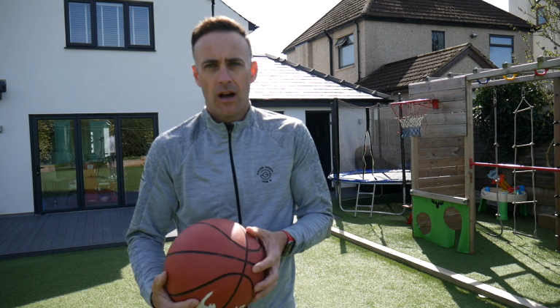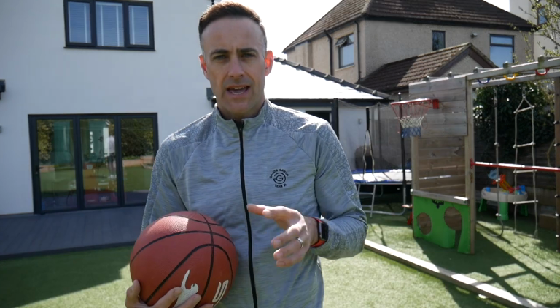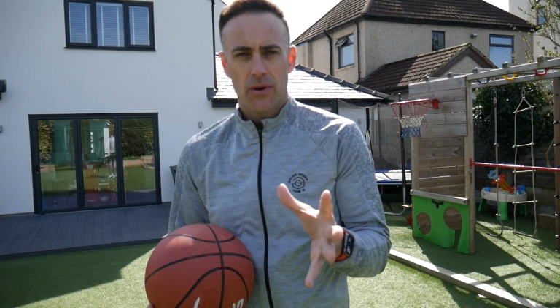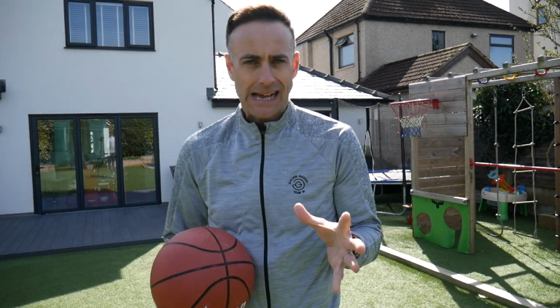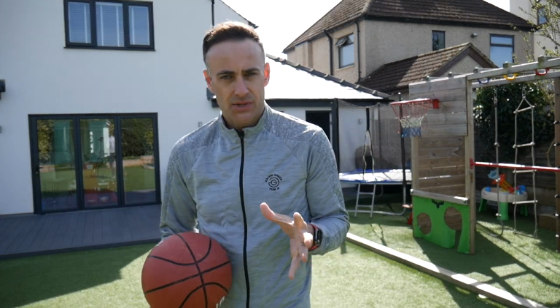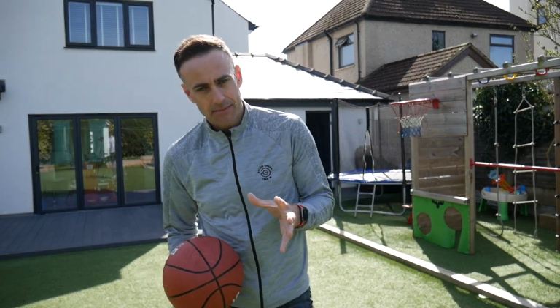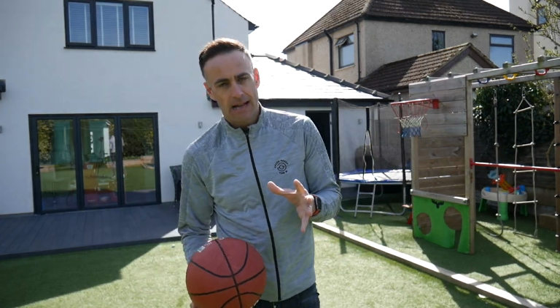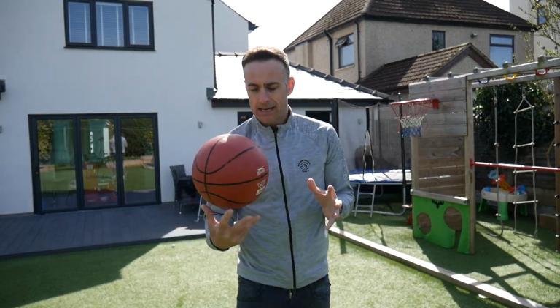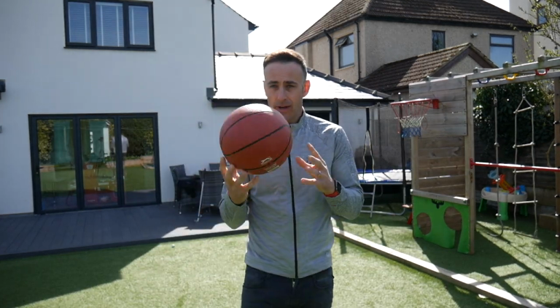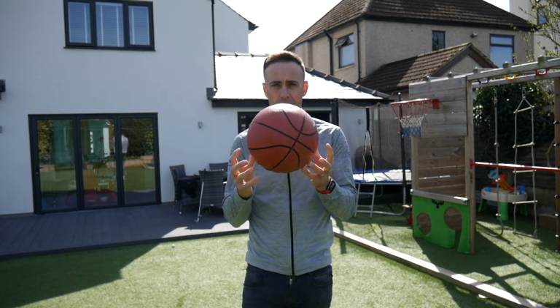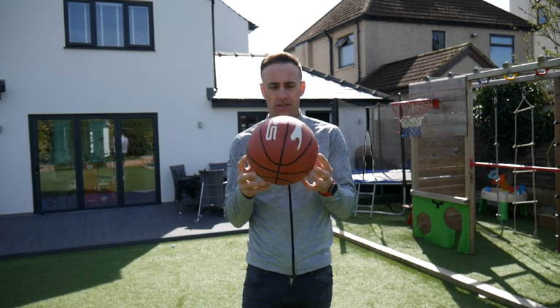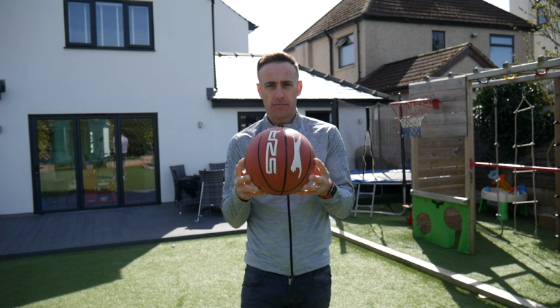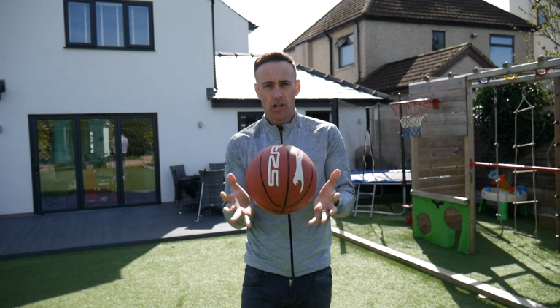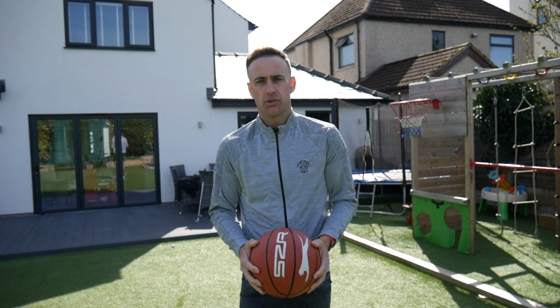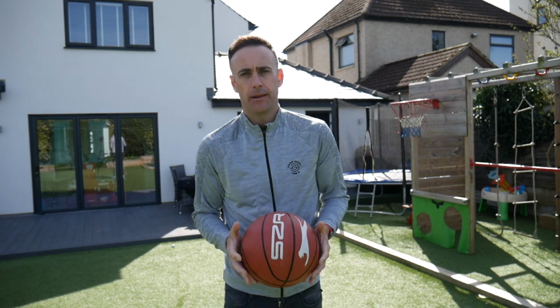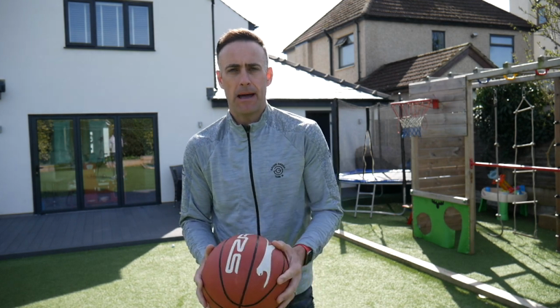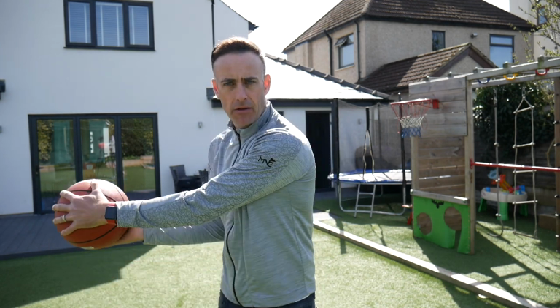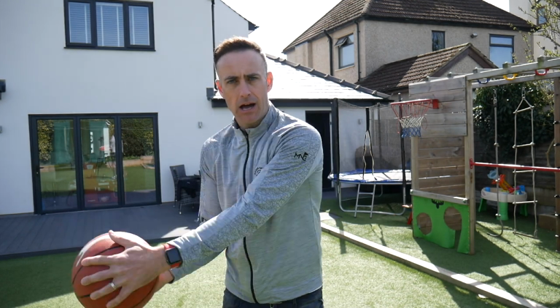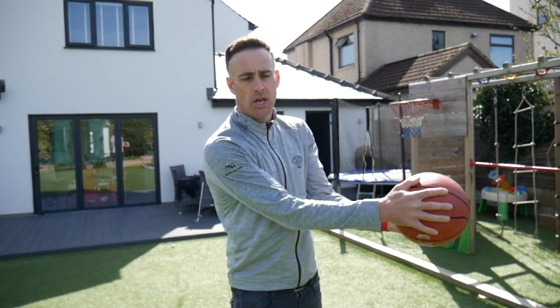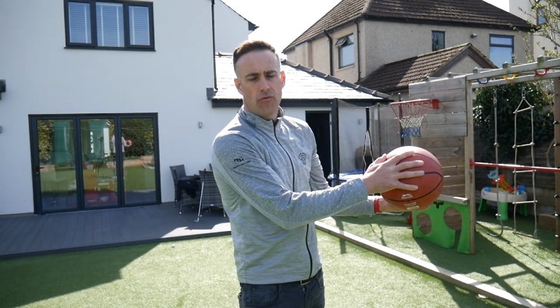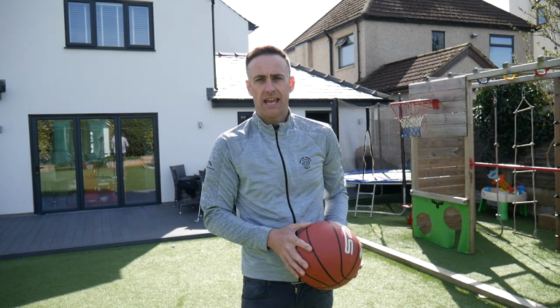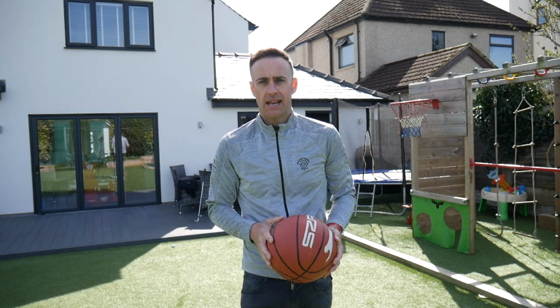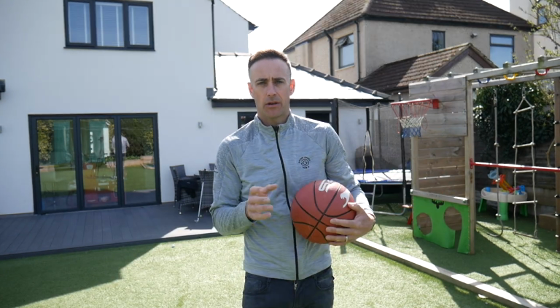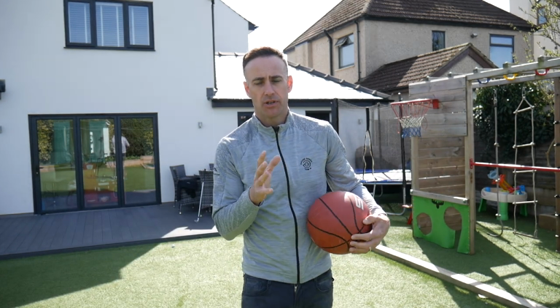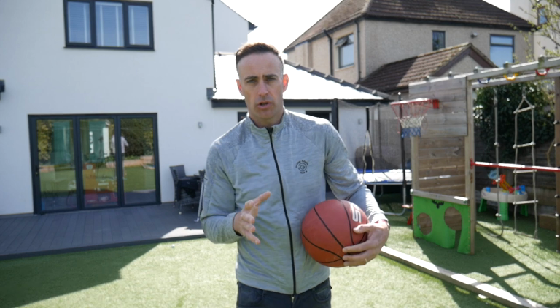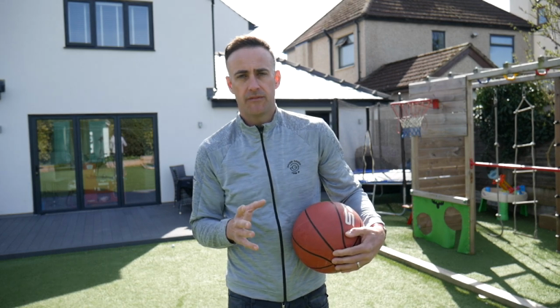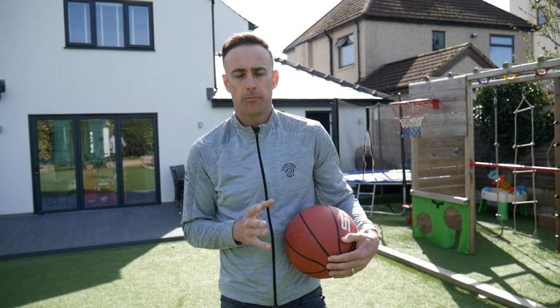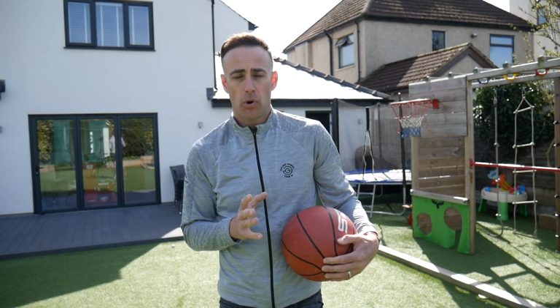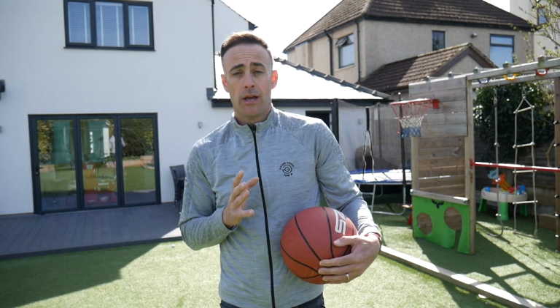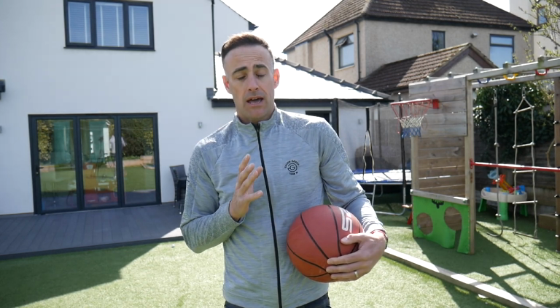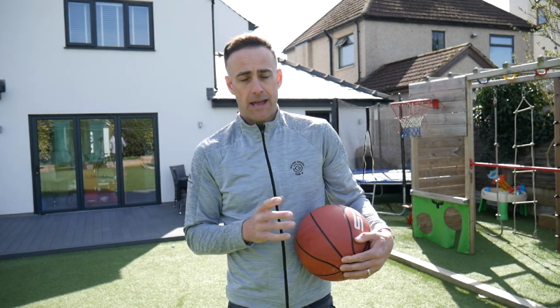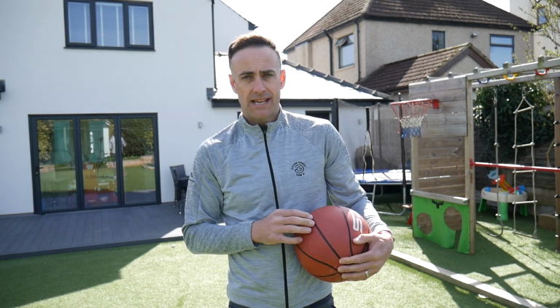Okay guys, welcome back — it's swing tip time and we are going to be using this ball to talk a little bit about how the arms rotate and how you can possibly control your club face a little bit more through that impact area.